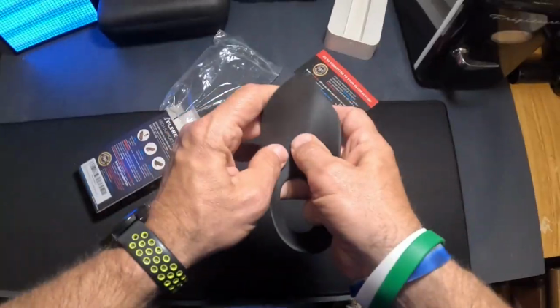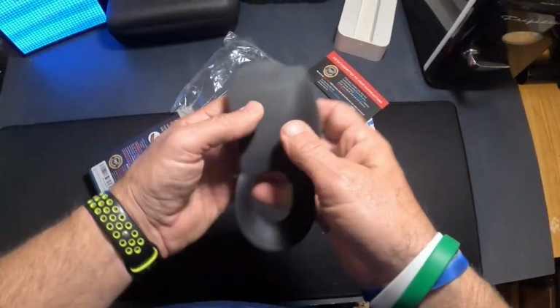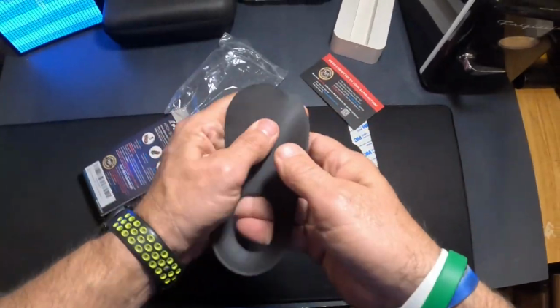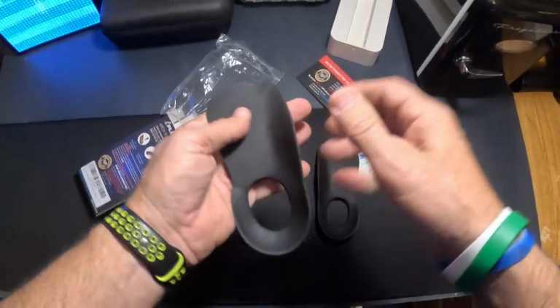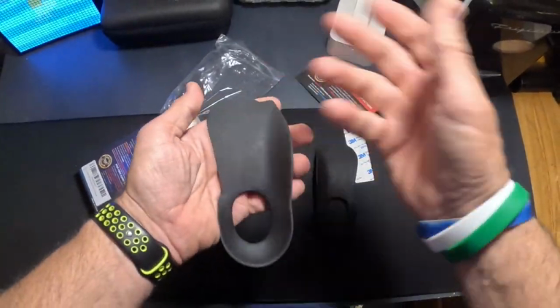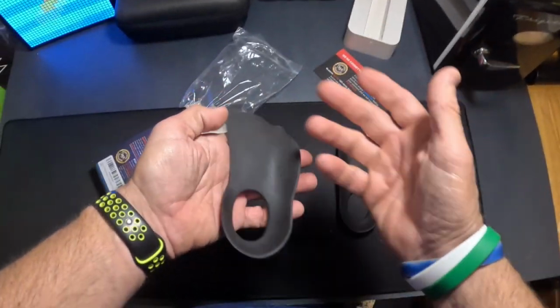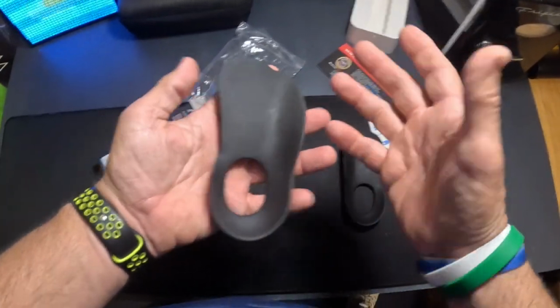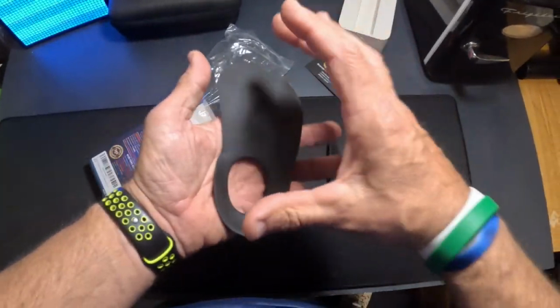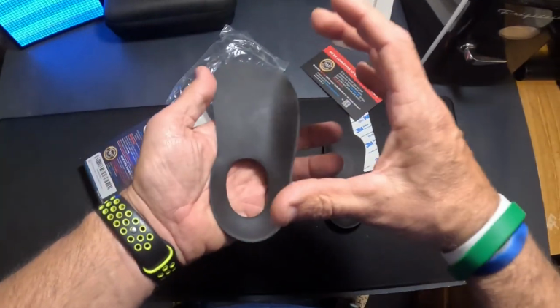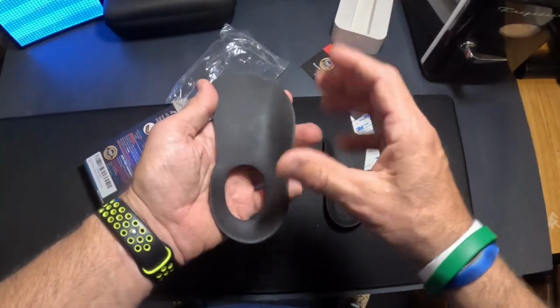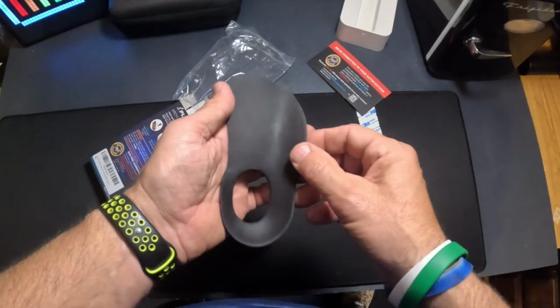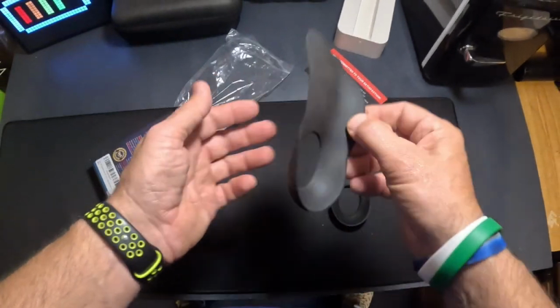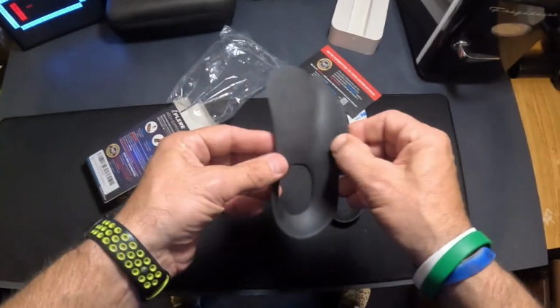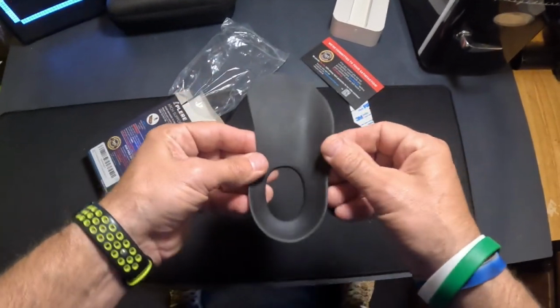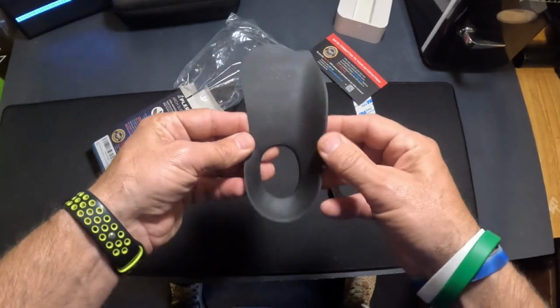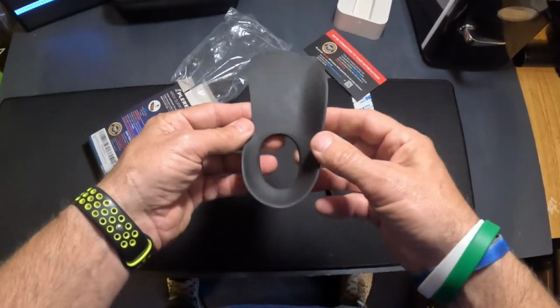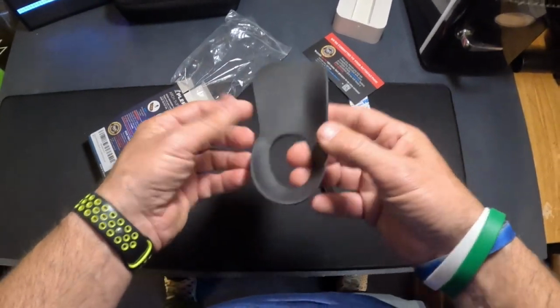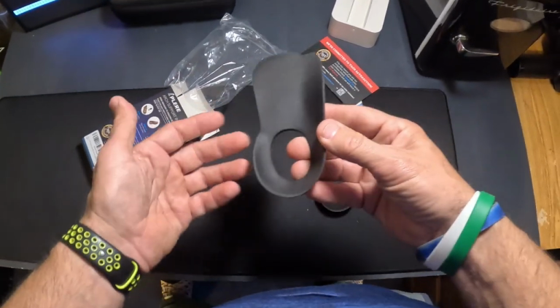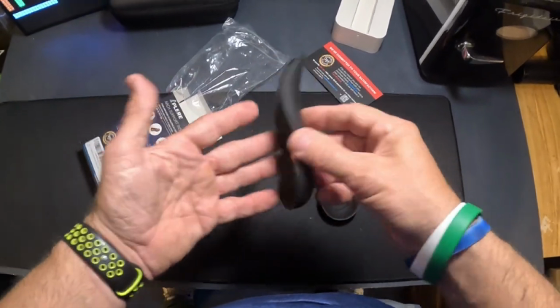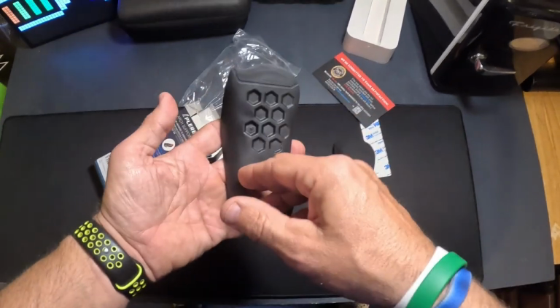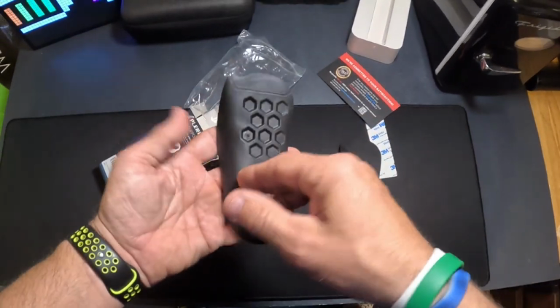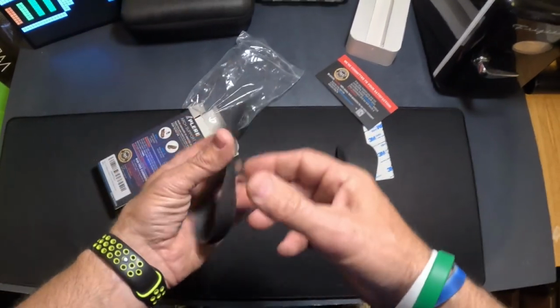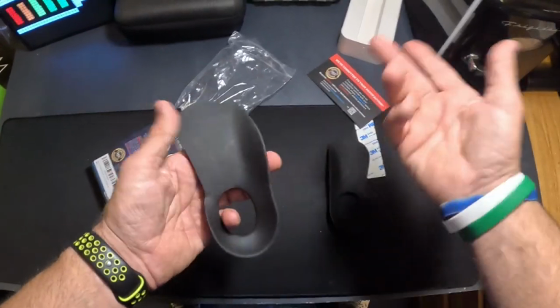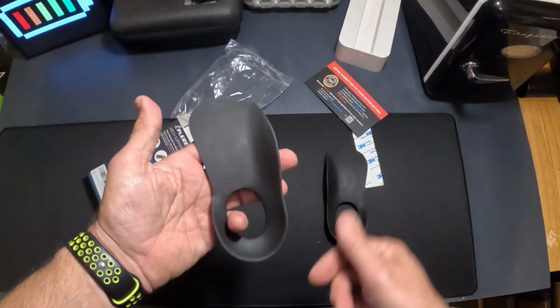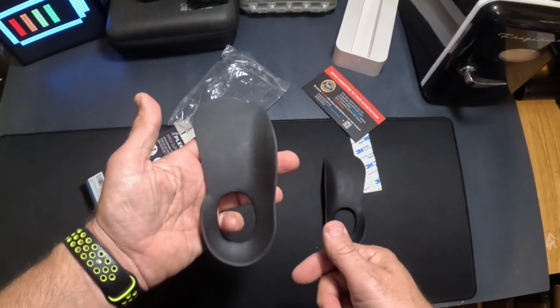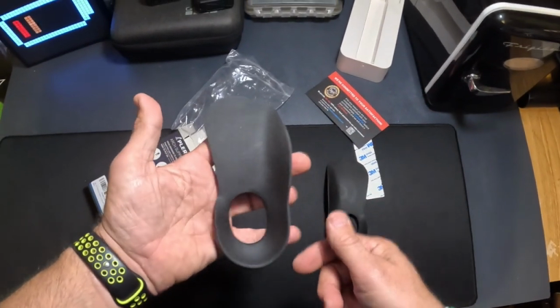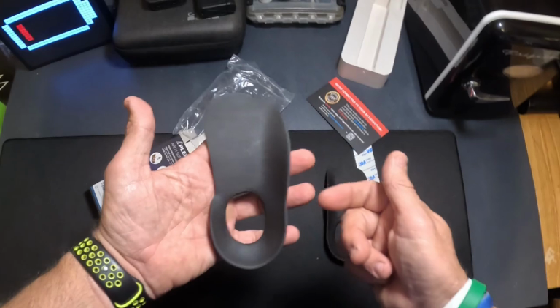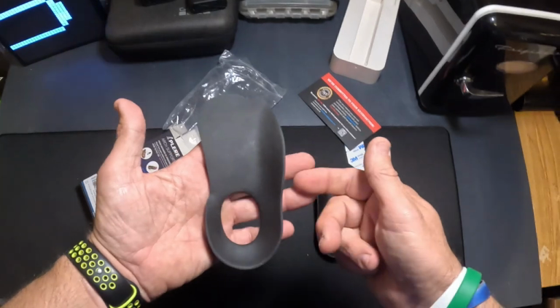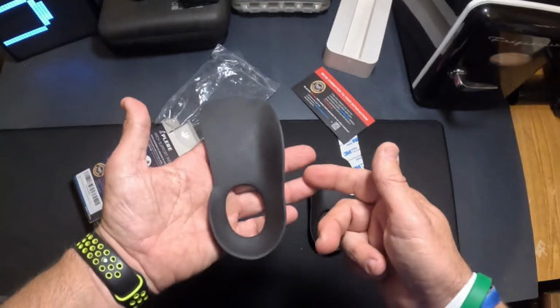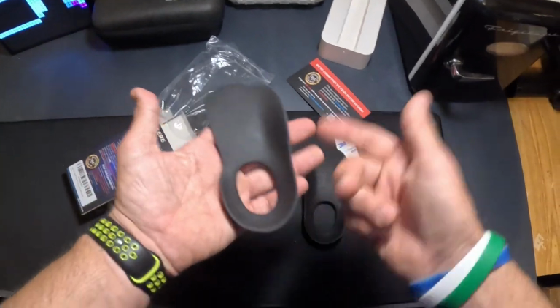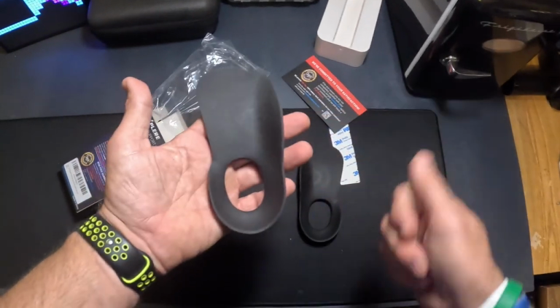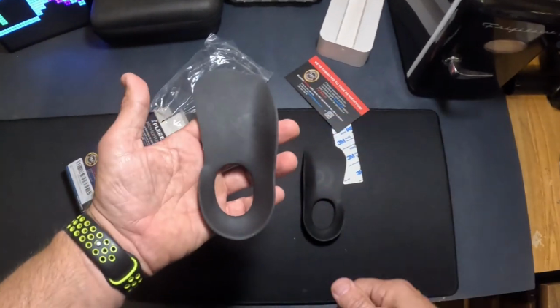I've got a pair of hiking shoes that don't have a lot of support in them, and I'm going to be doing a lot of hiking coming up. So I want to add these to them and just make them a little more comfortable. Let me grab those now.